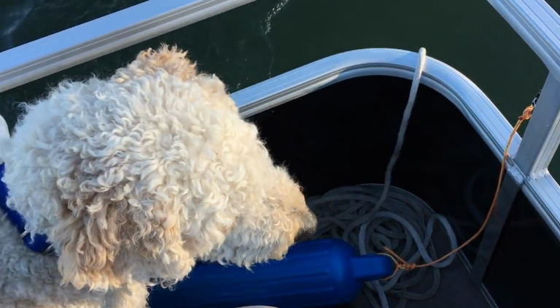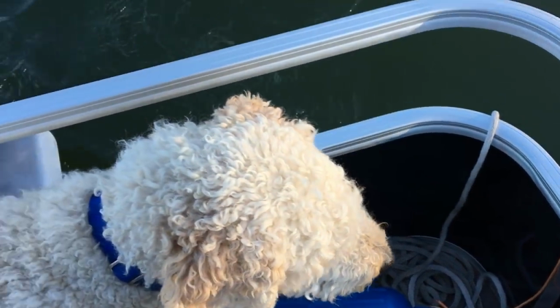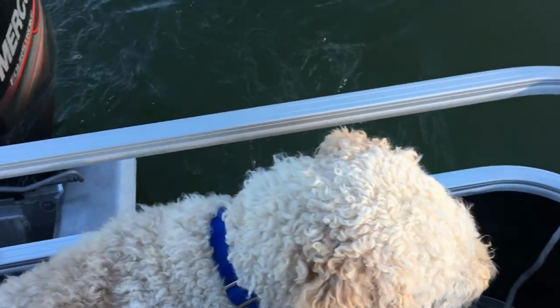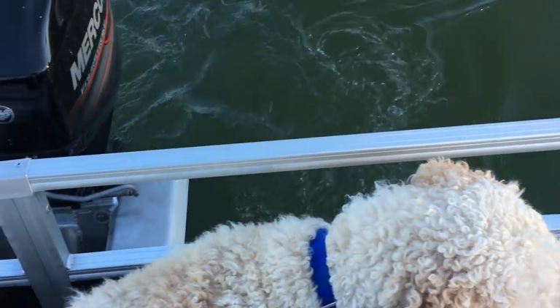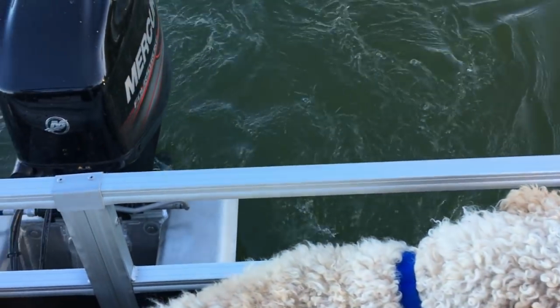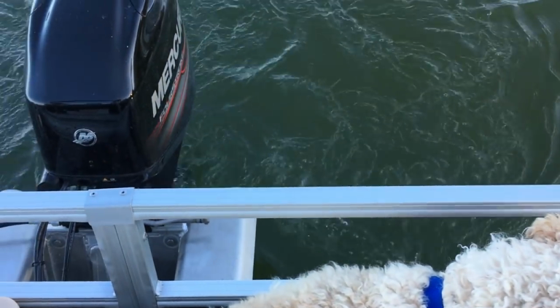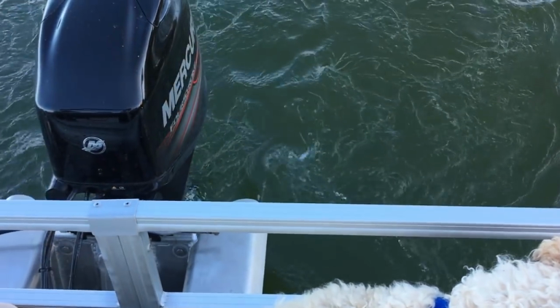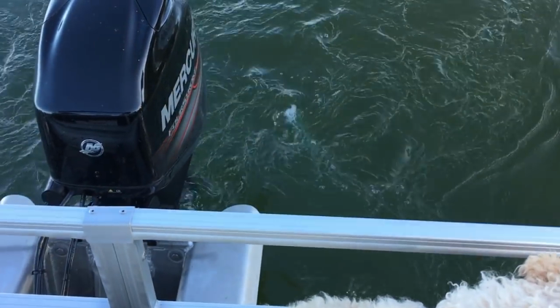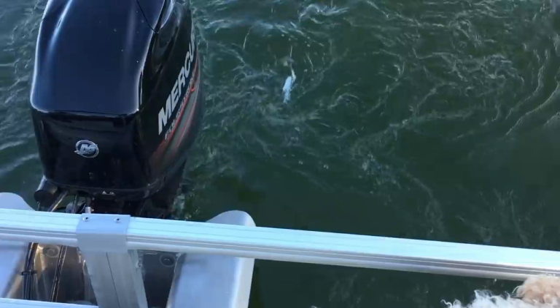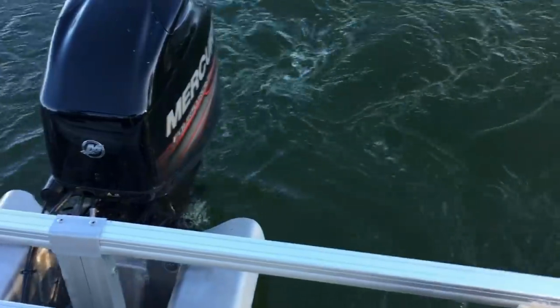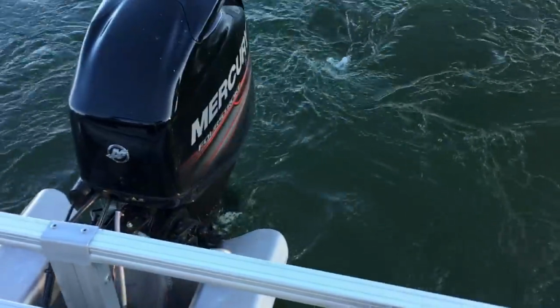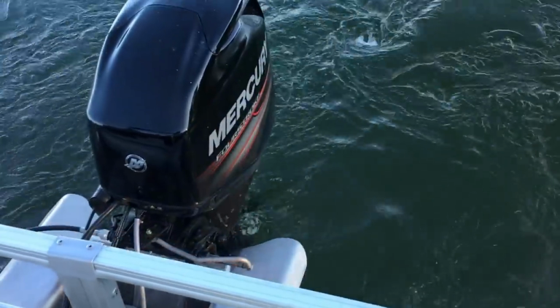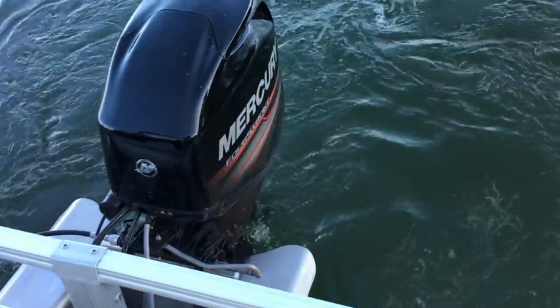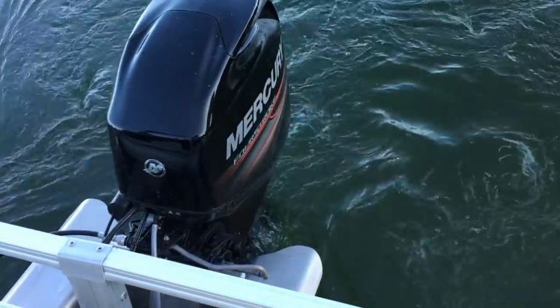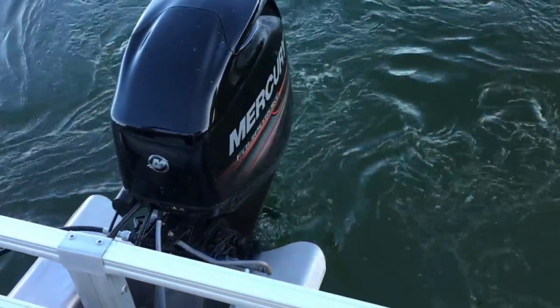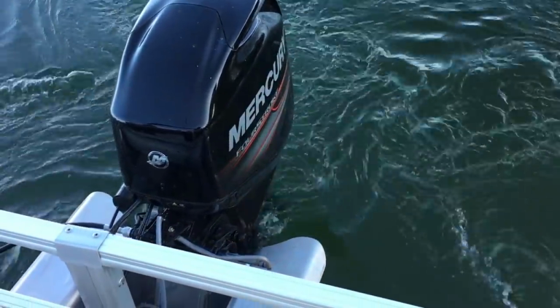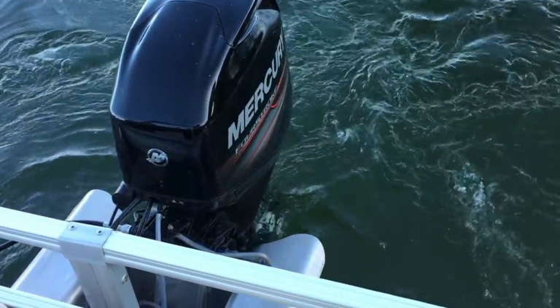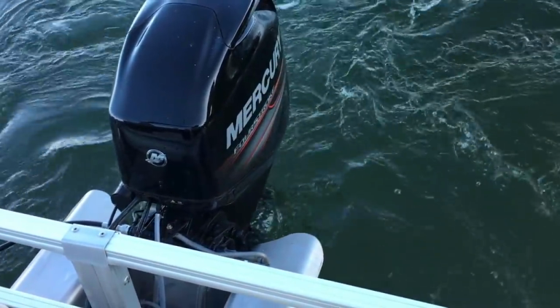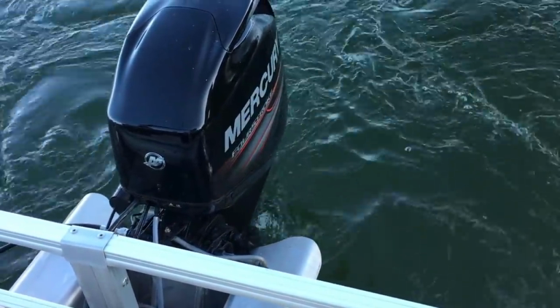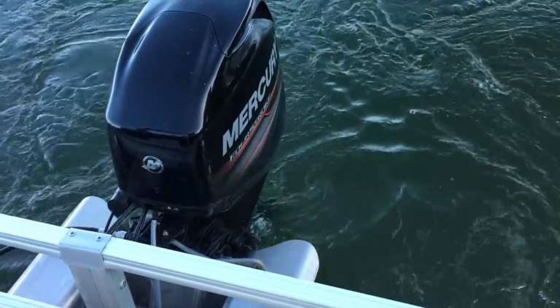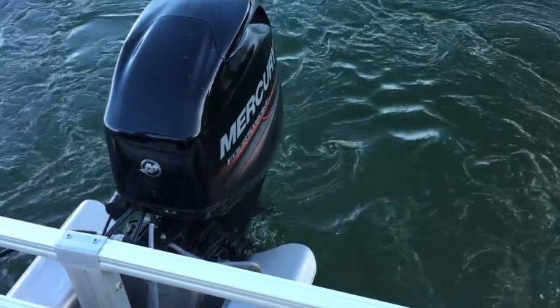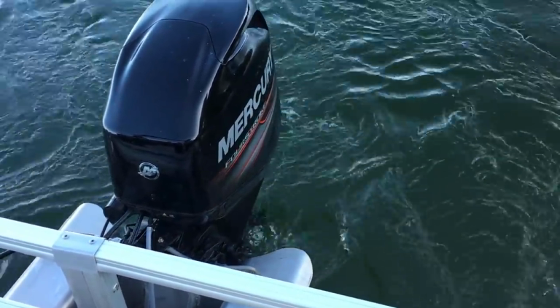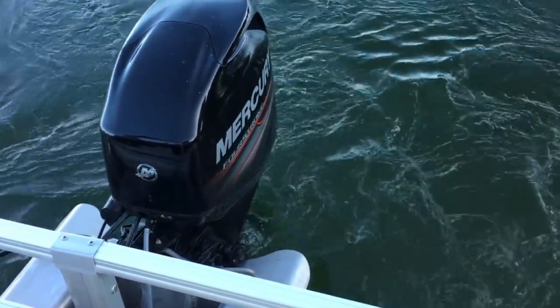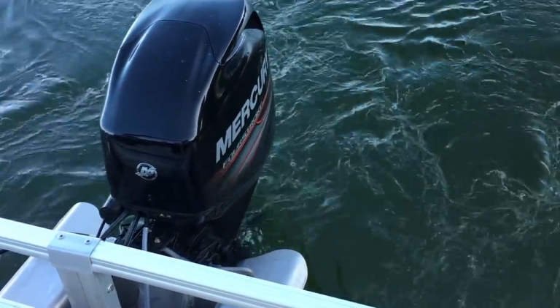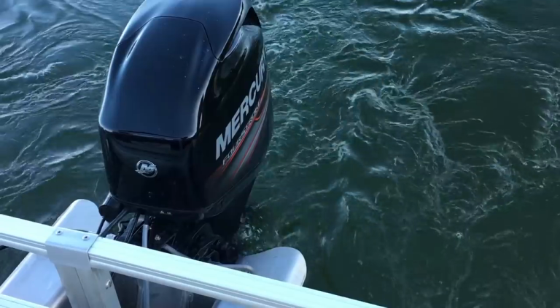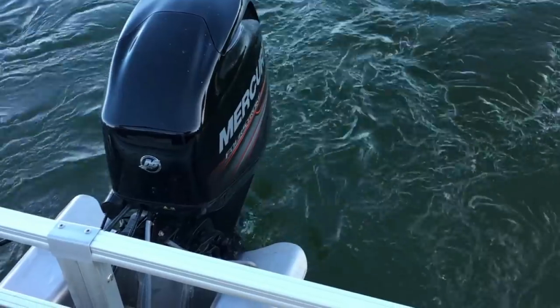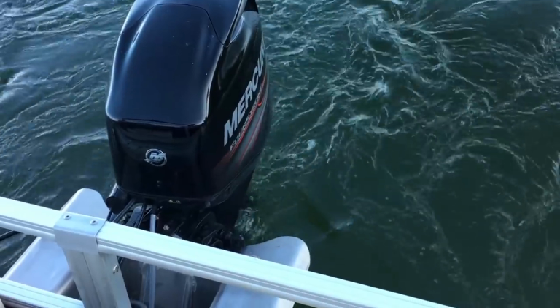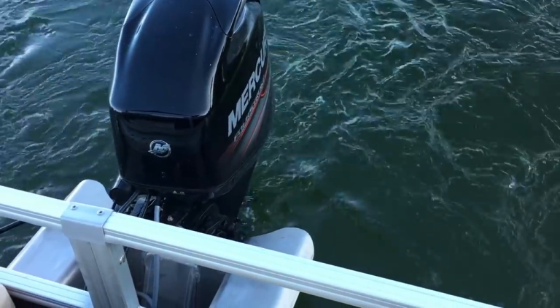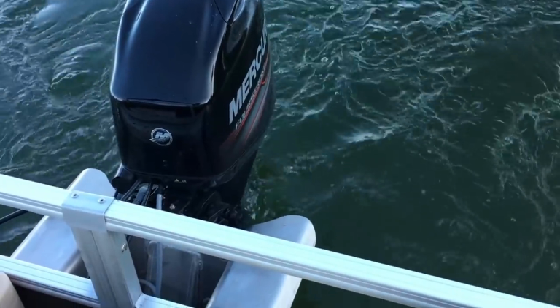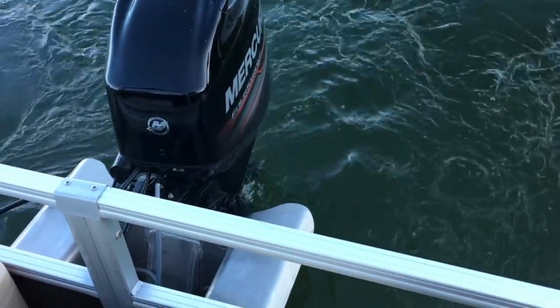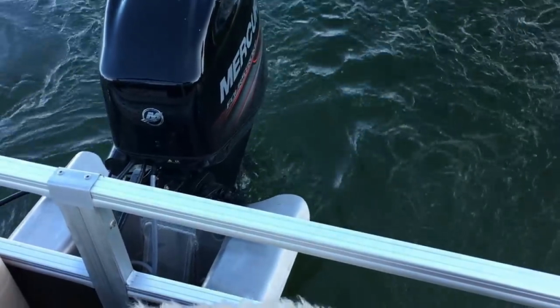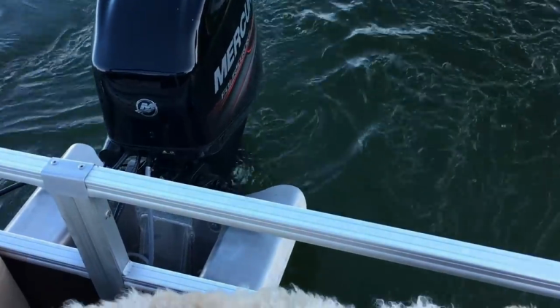The motor is a 60 horsepower fuel-injected four-stroke — a great motor for the boat. It's very quiet and uses very little fuel.